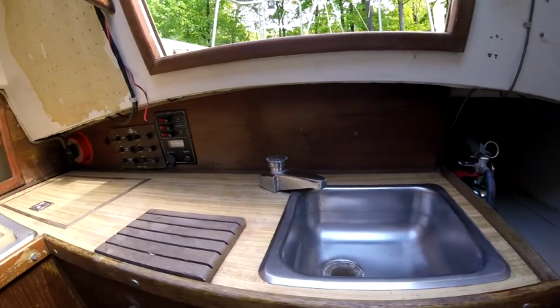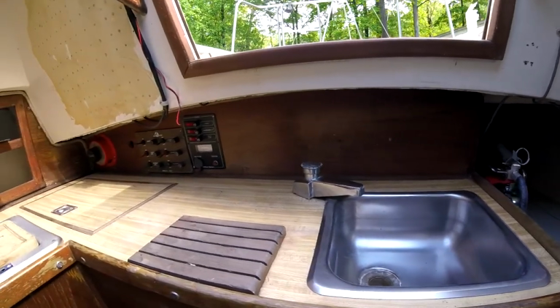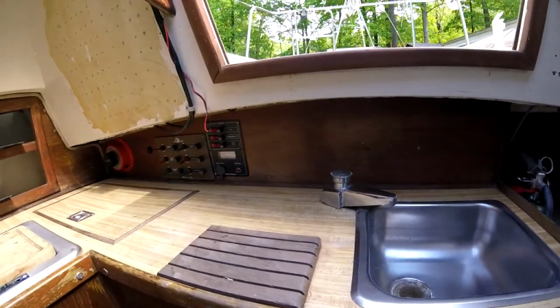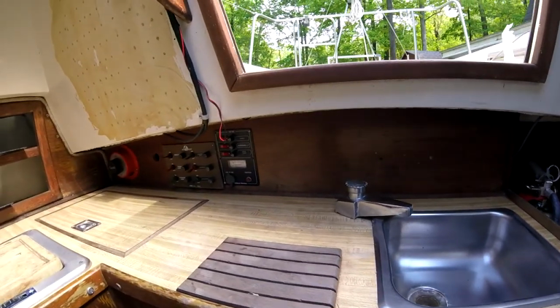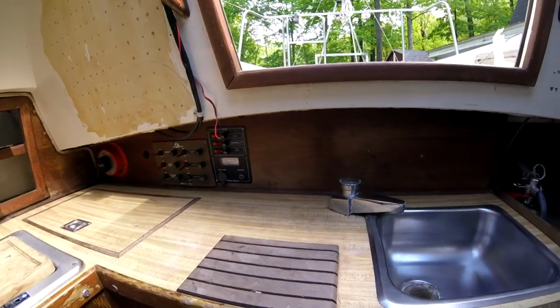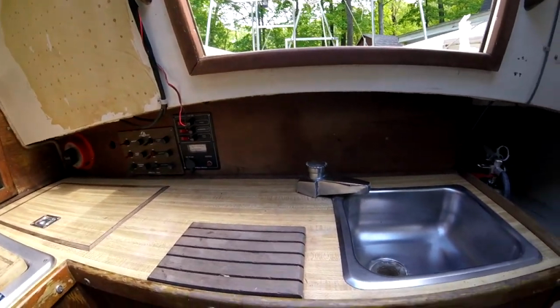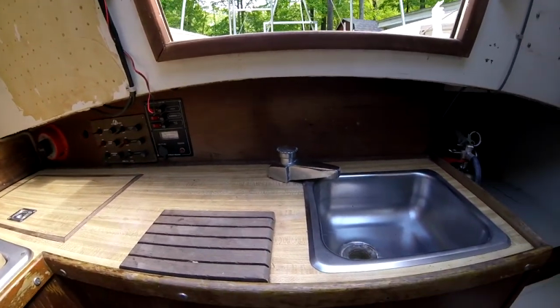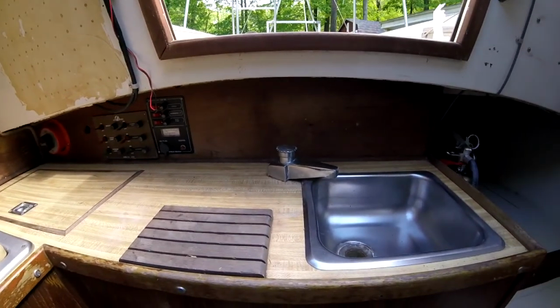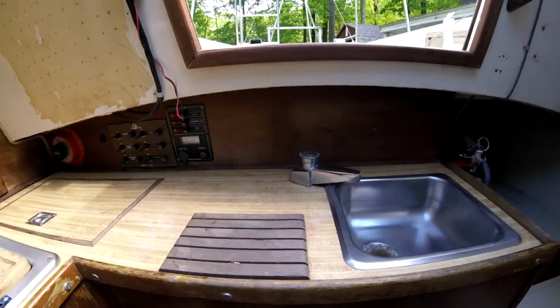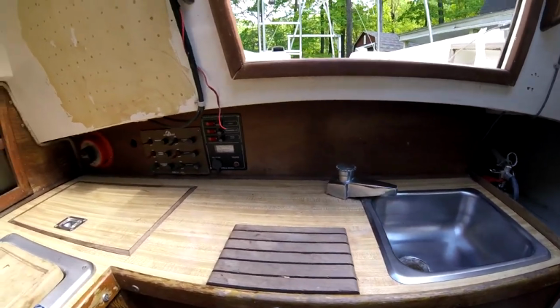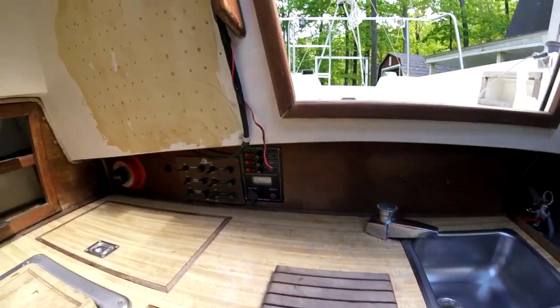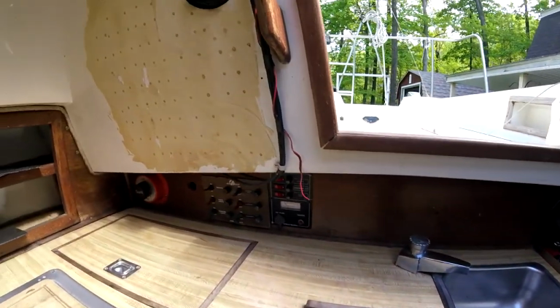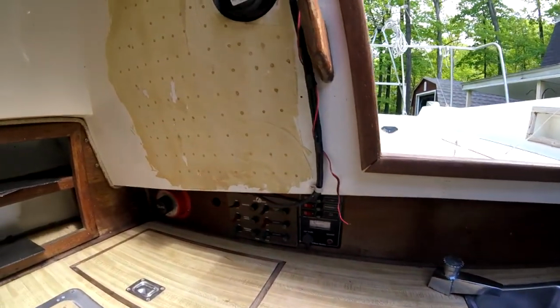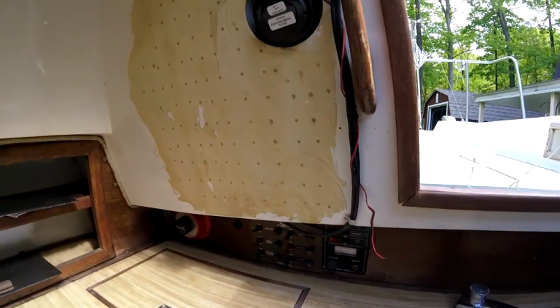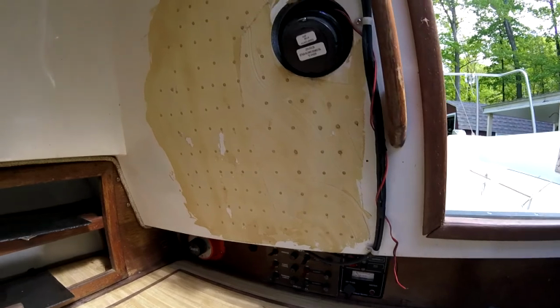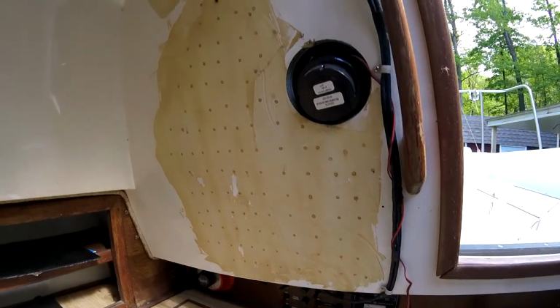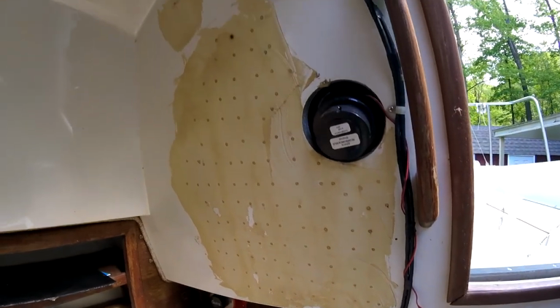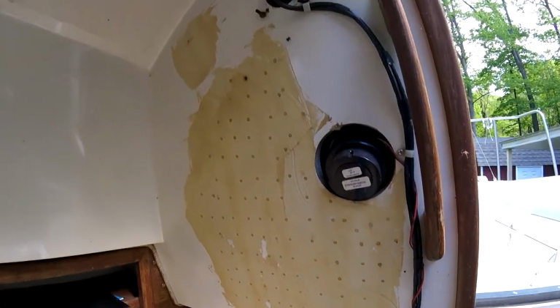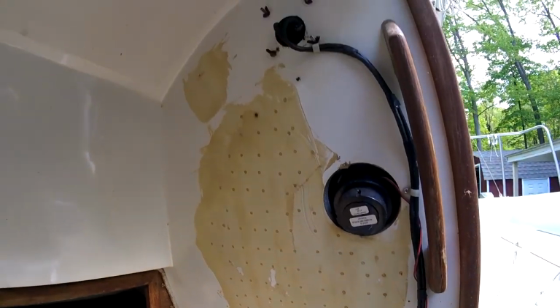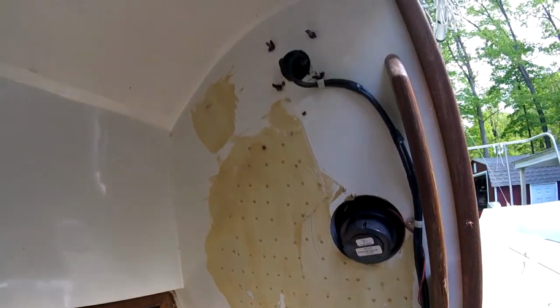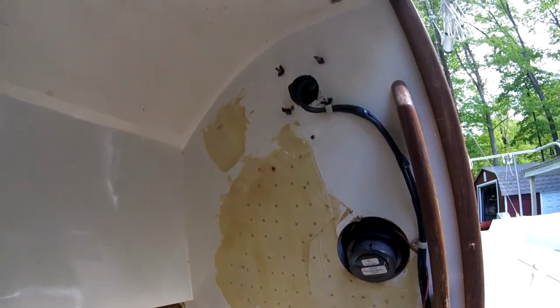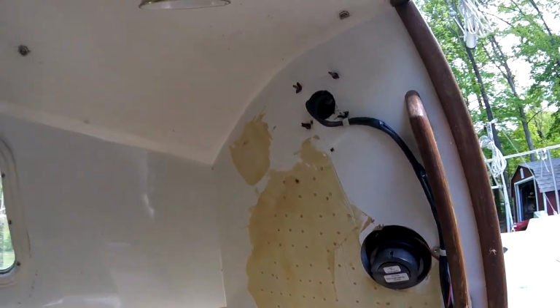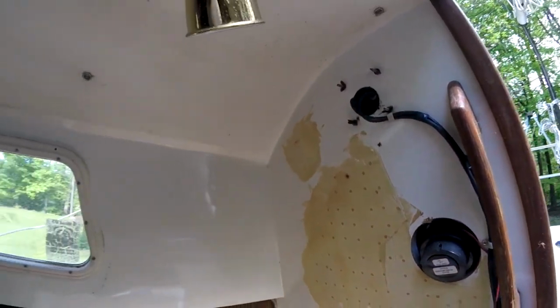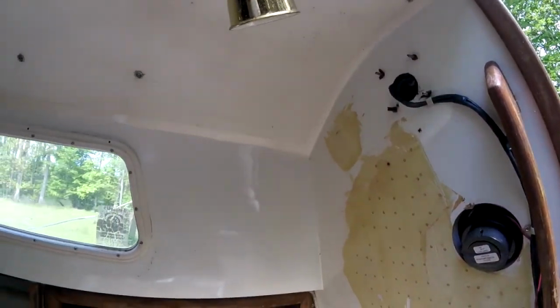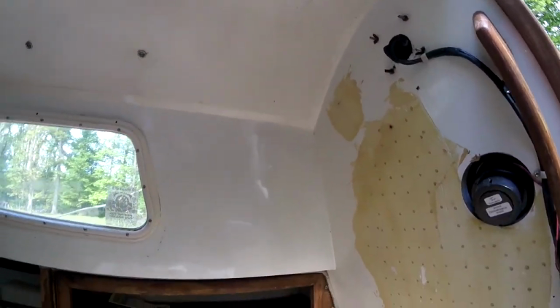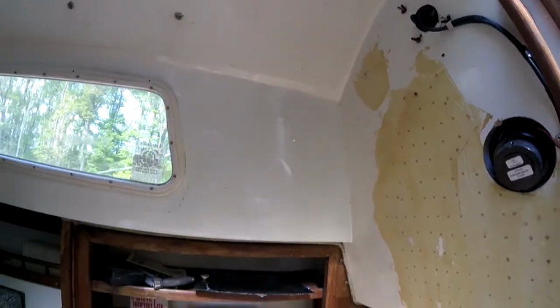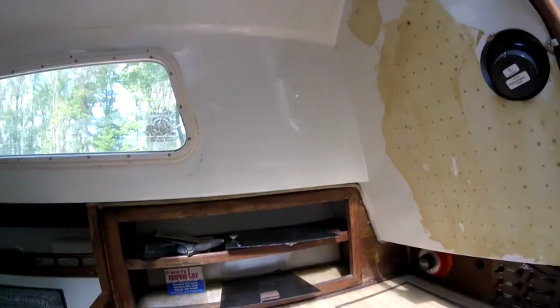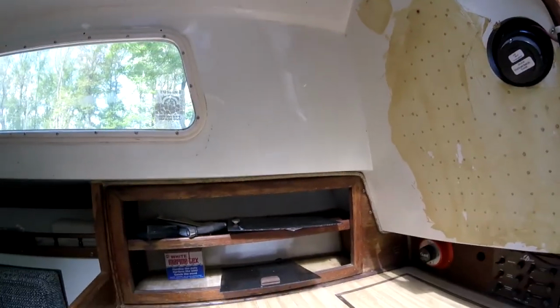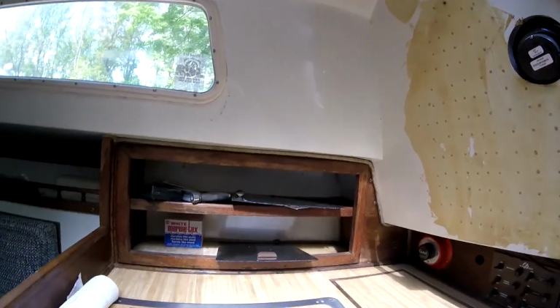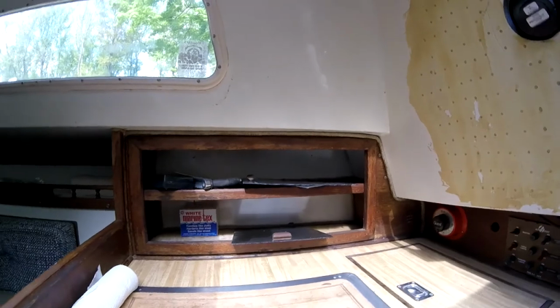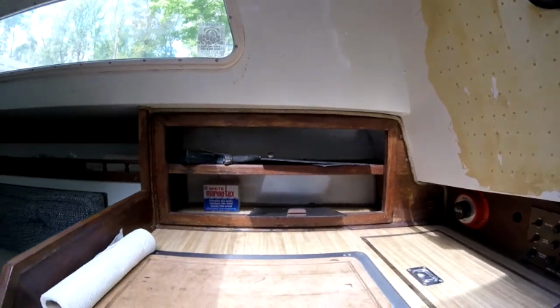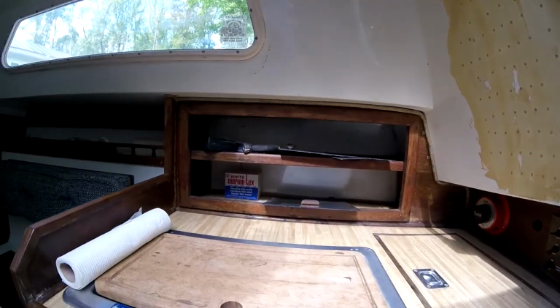Got a nice little sink, but something's going on there — I need to sand that. Looks like maybe it had some rot in there that someone tried to repair. Oh, that's strange.